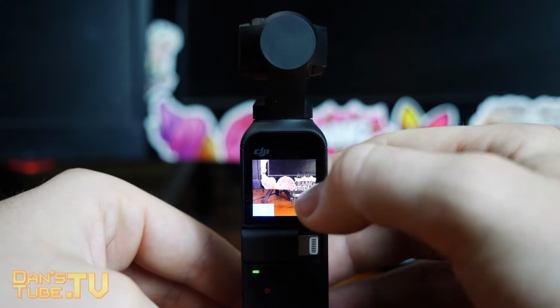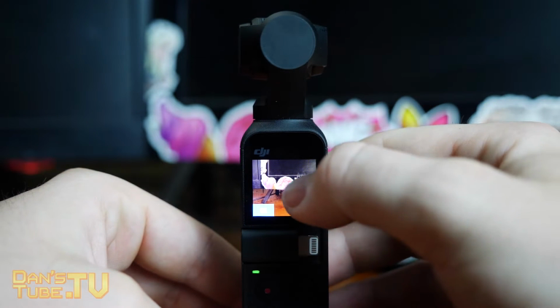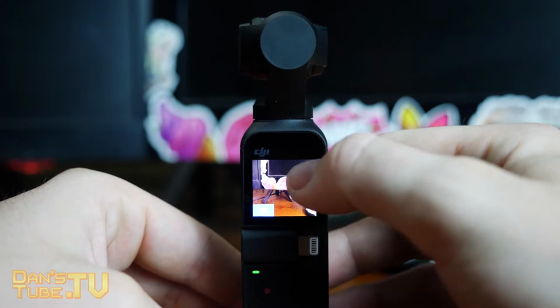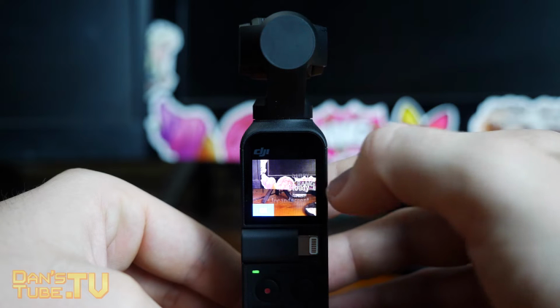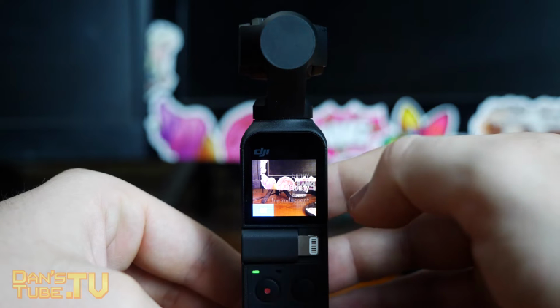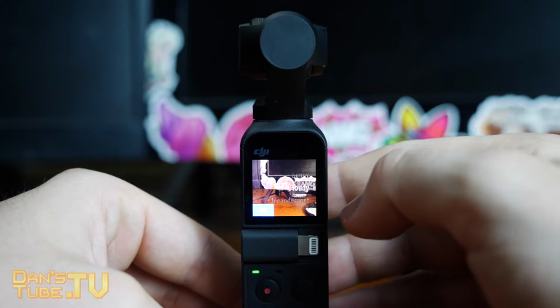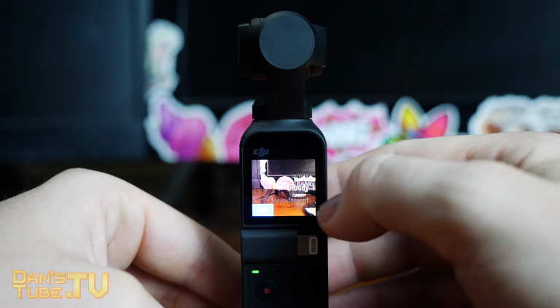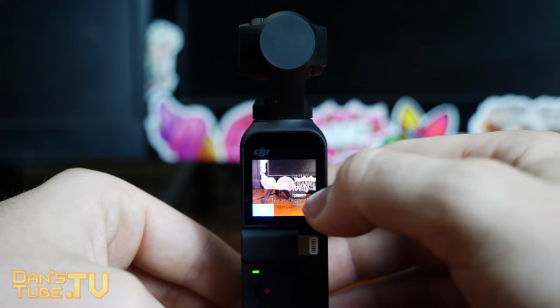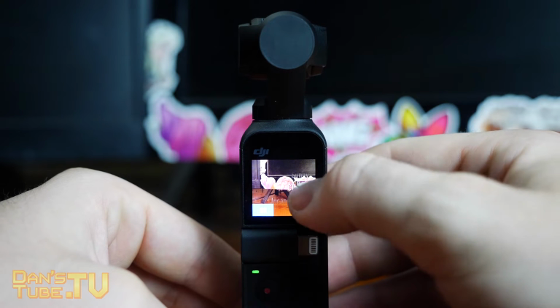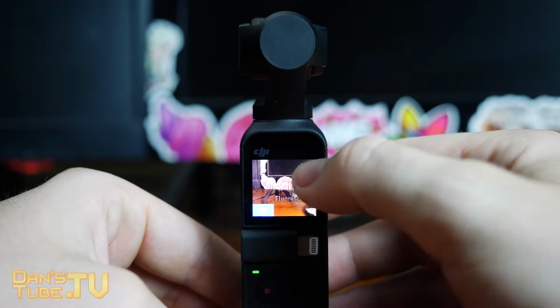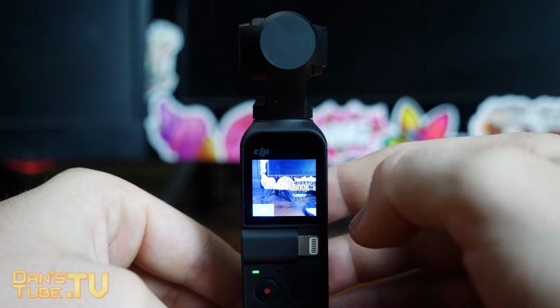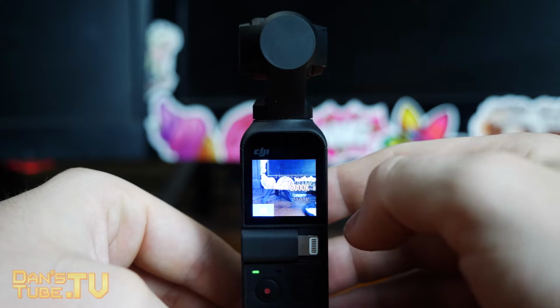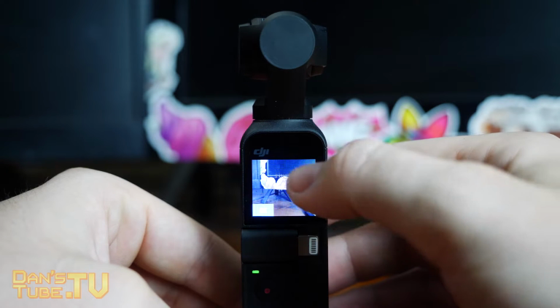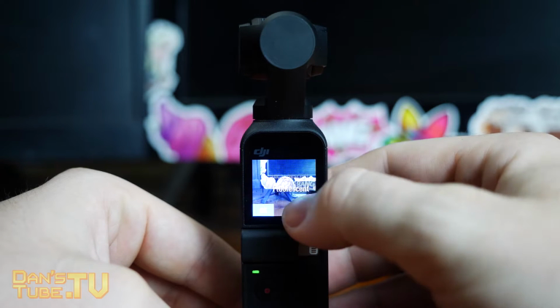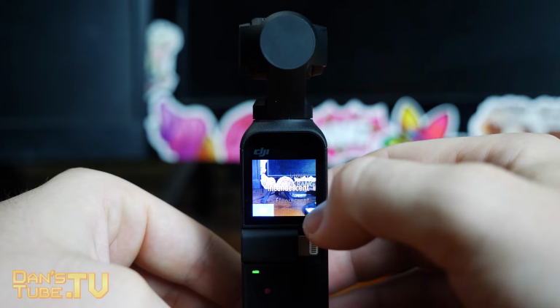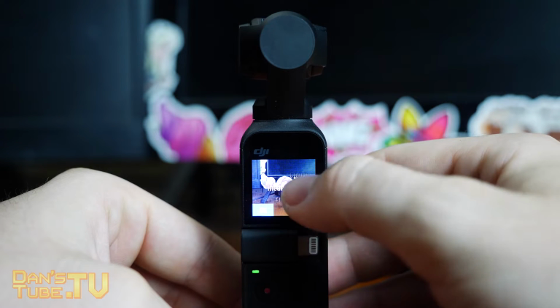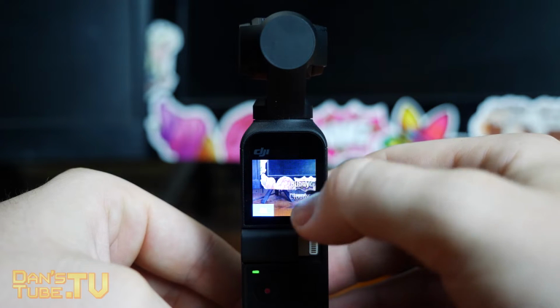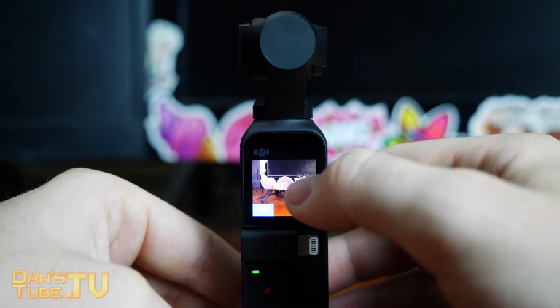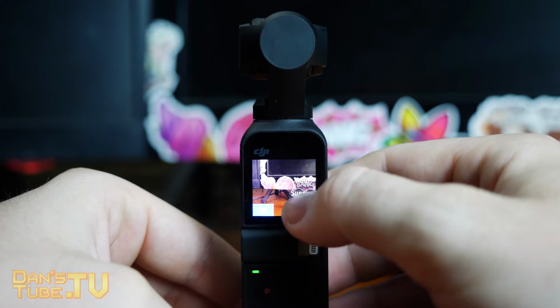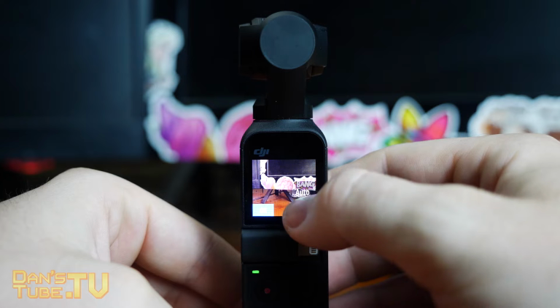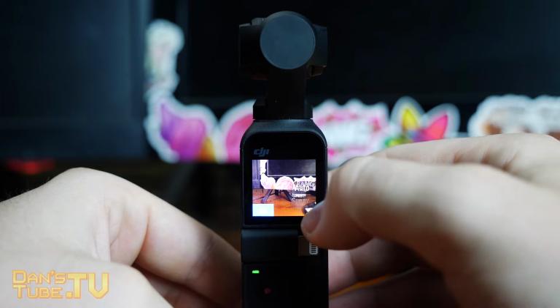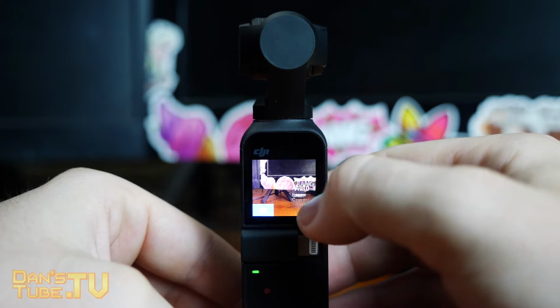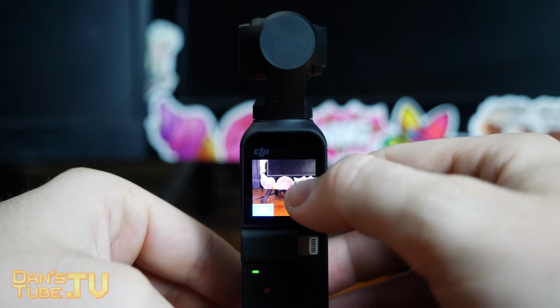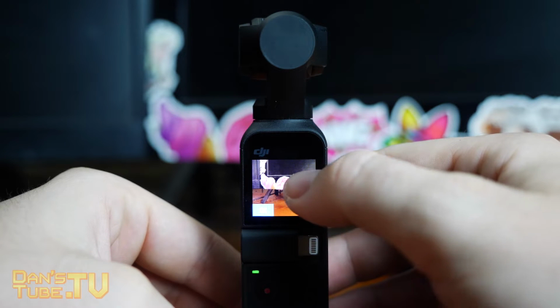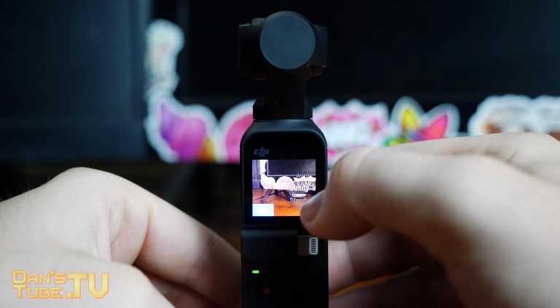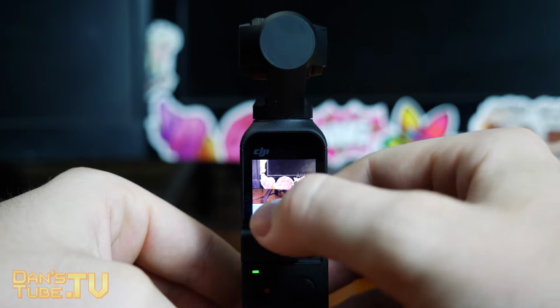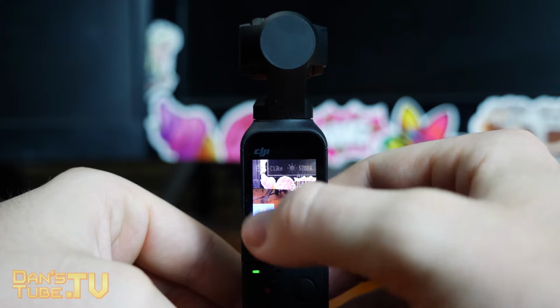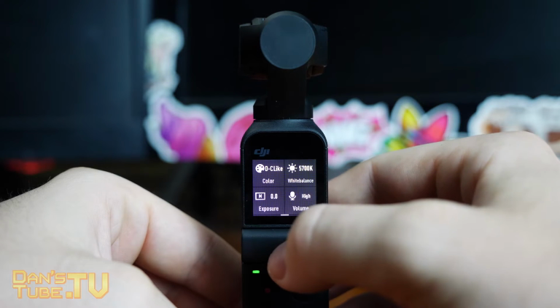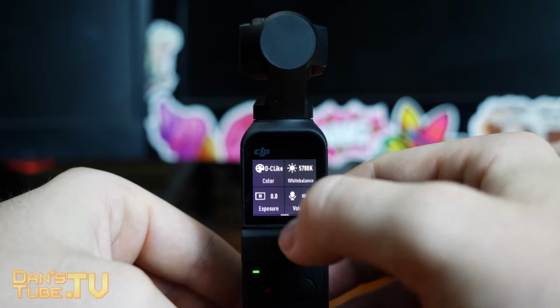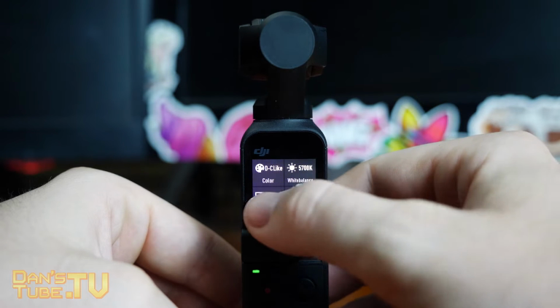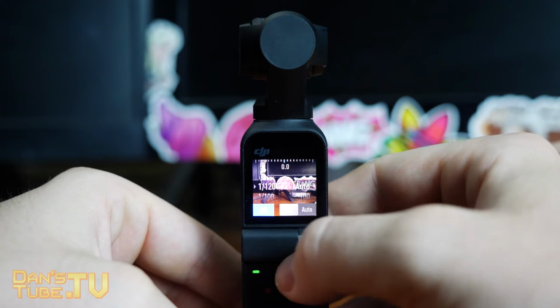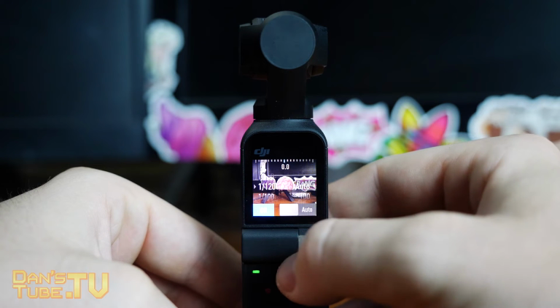You can go from auto, sunny, cloudy, and a few other options. It's actually really easy to navigate on the tiny little touchscreen, which I didn't think it would be.